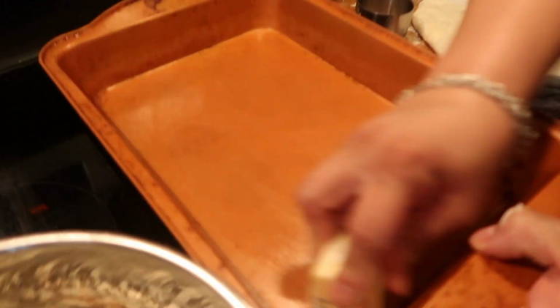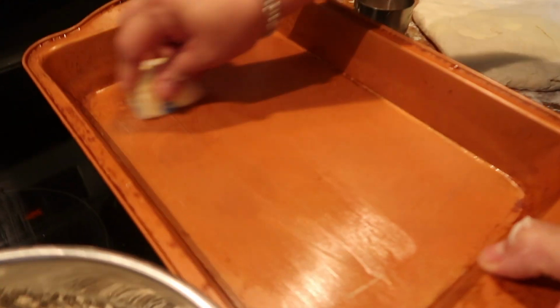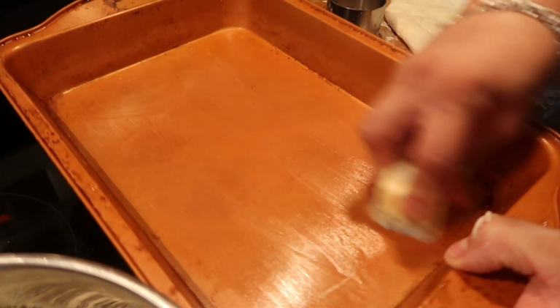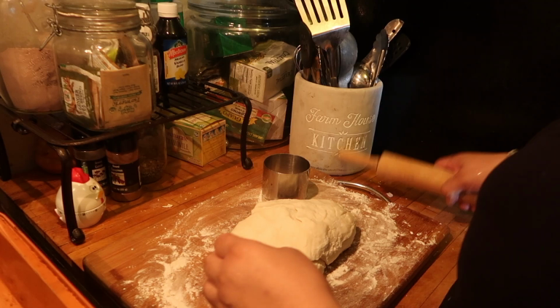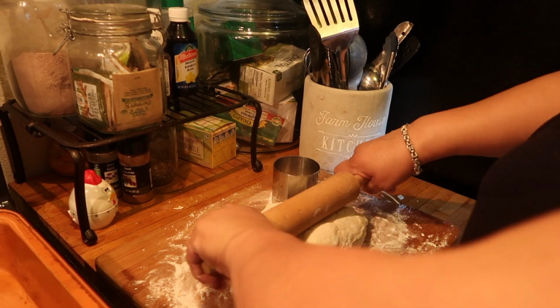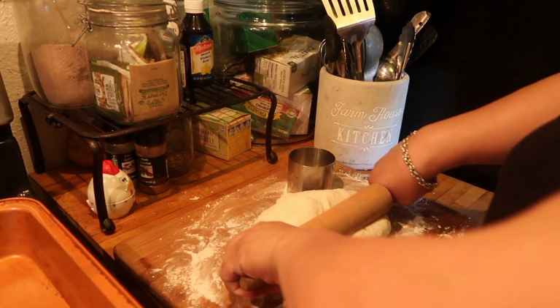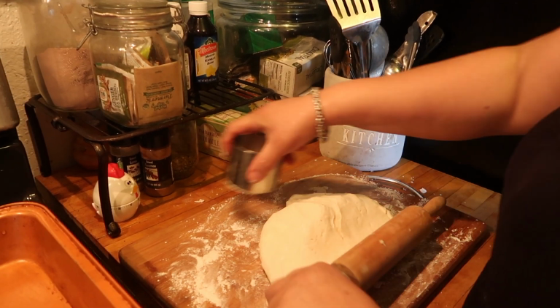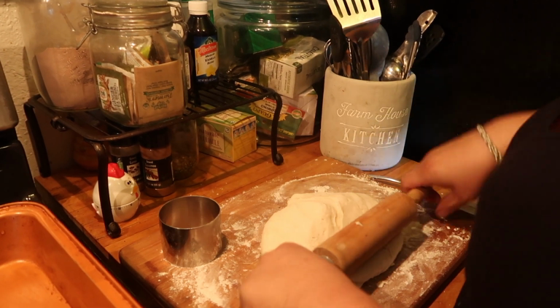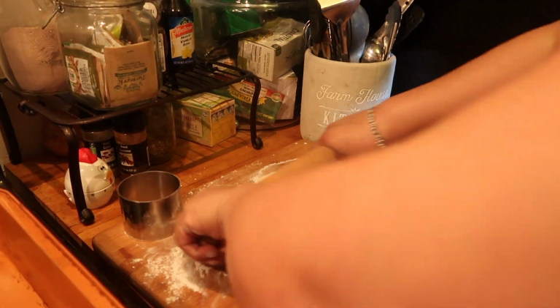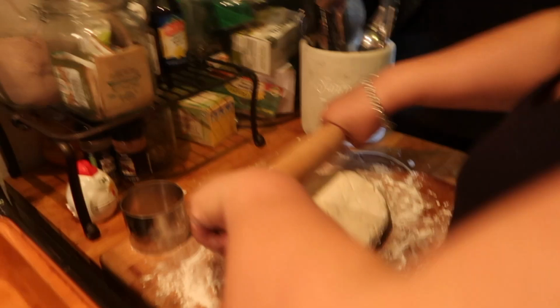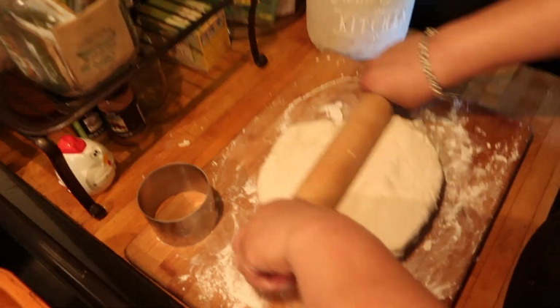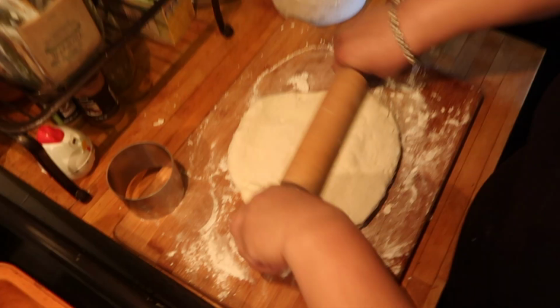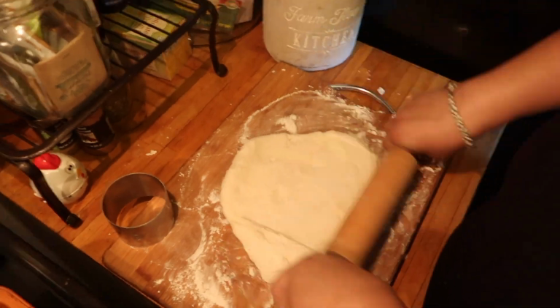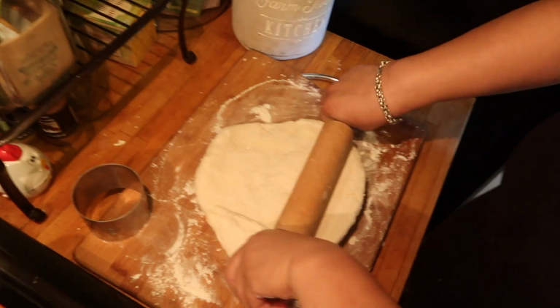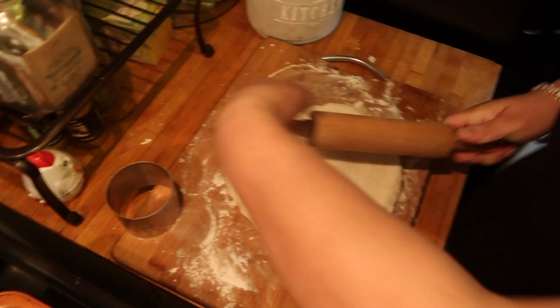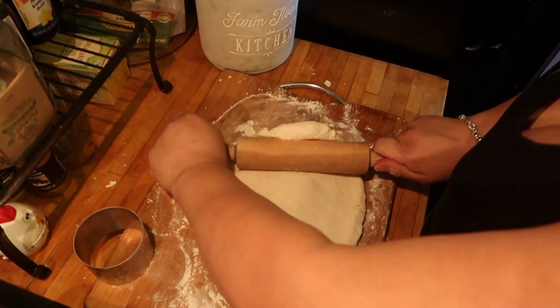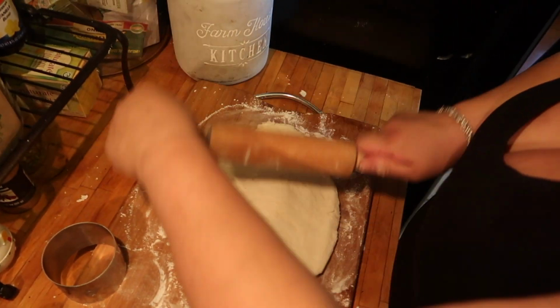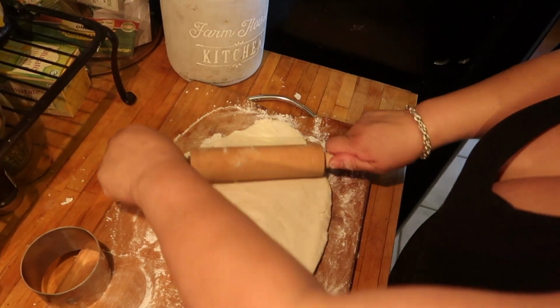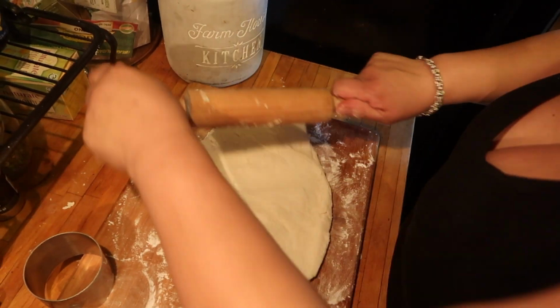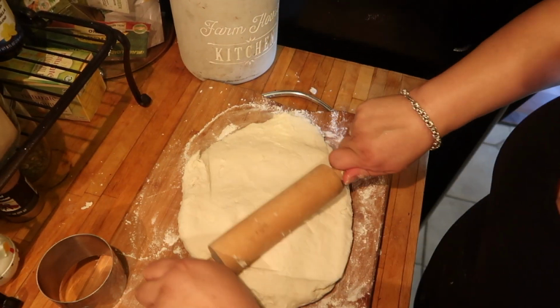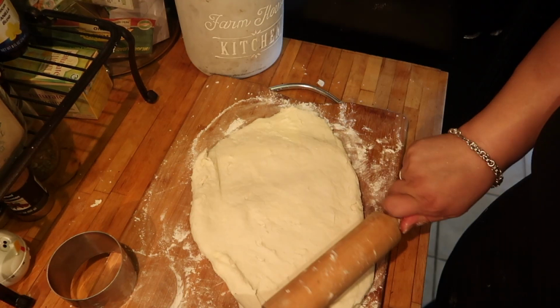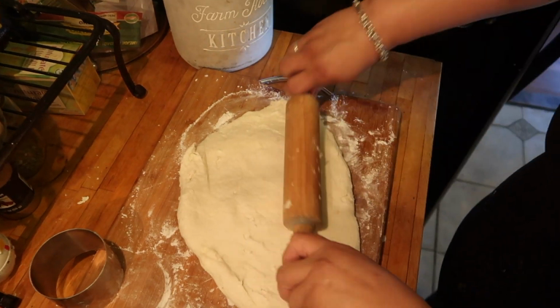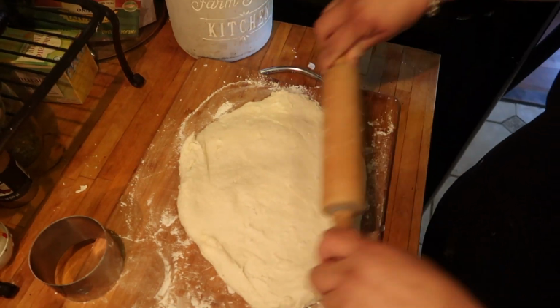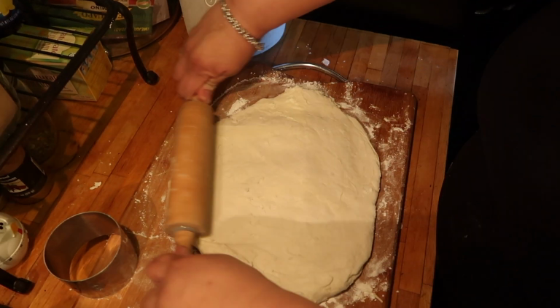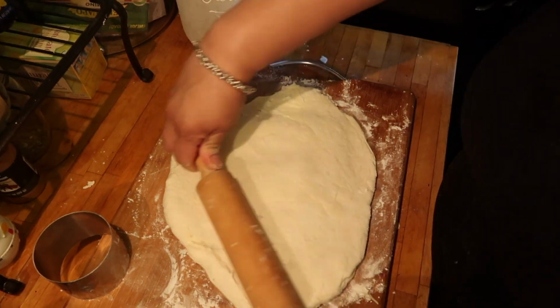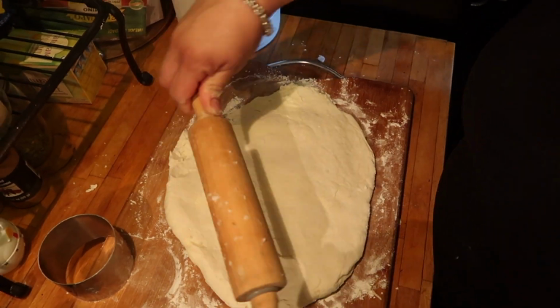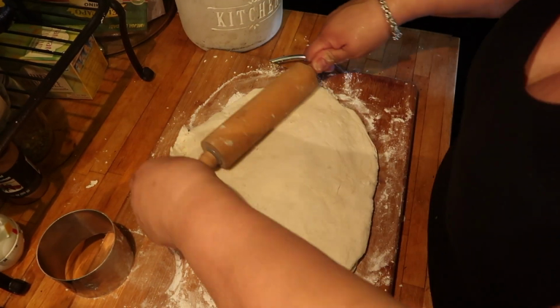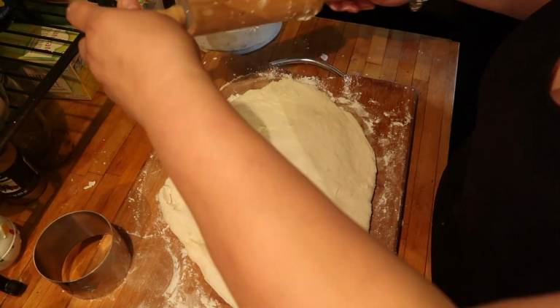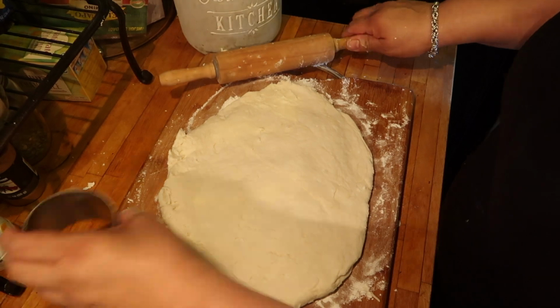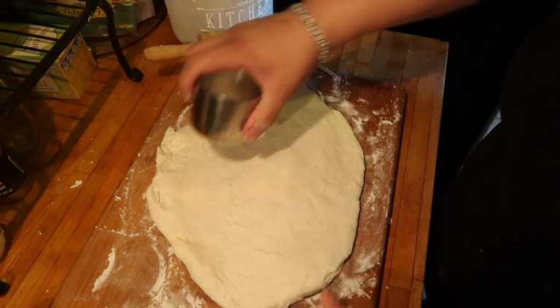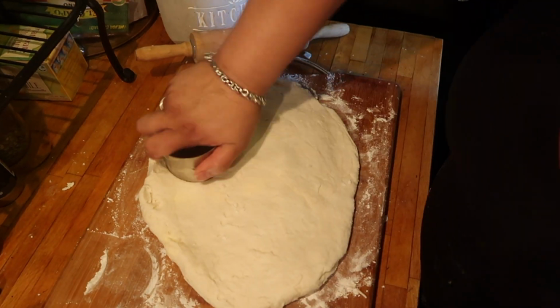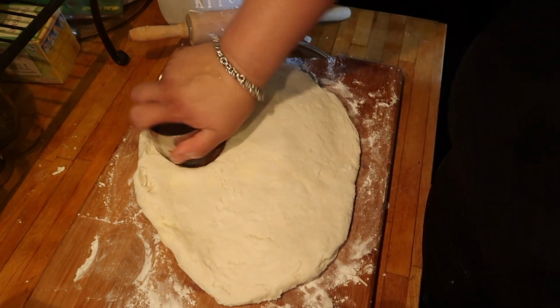Now we're going to butter our pan and roll out our dough. Leave it a little thick. I have a little biscuit cutter, but if you don't have one, go ahead and use a cup, a glass, whatever you have.